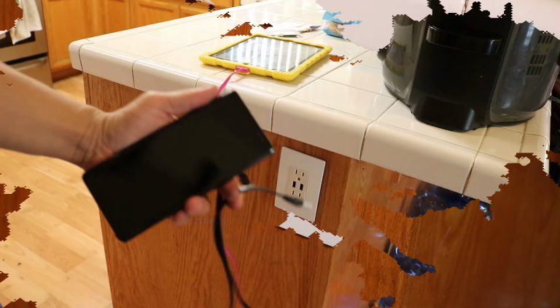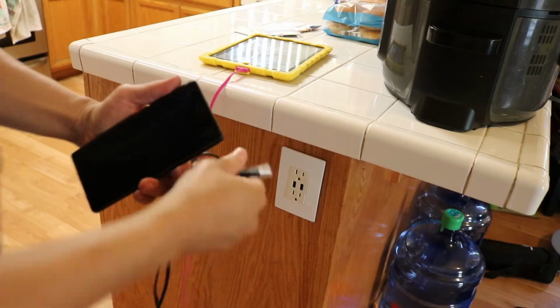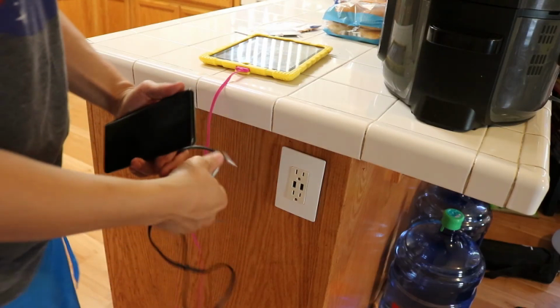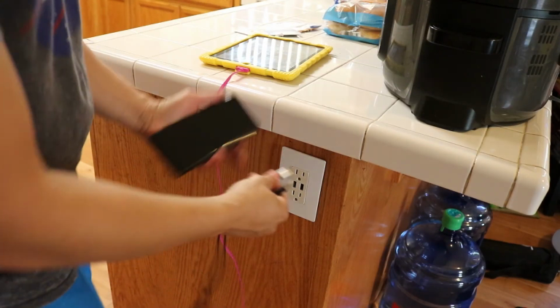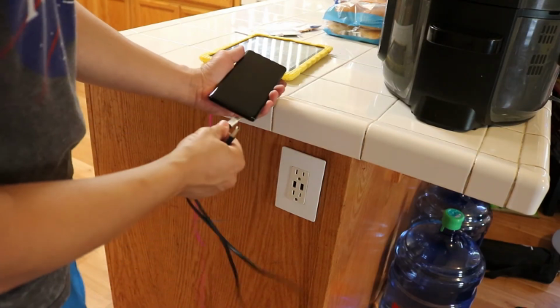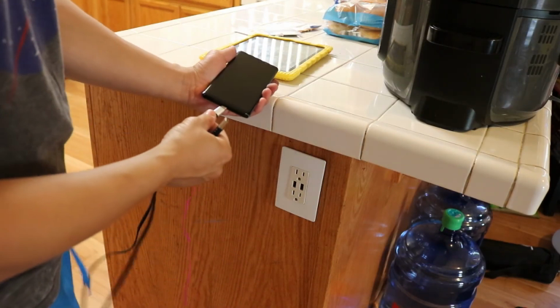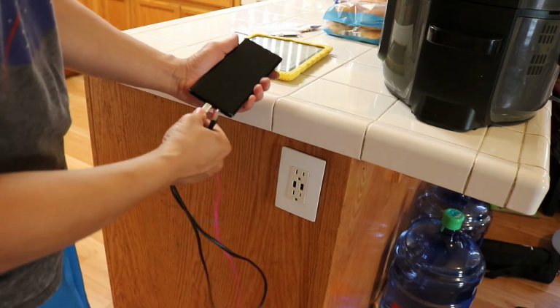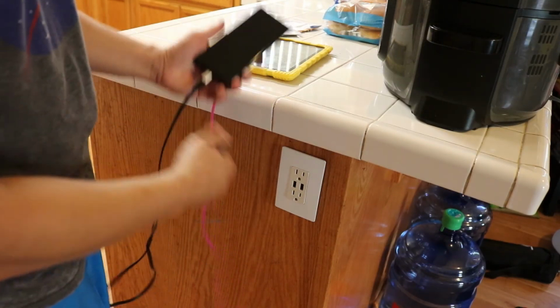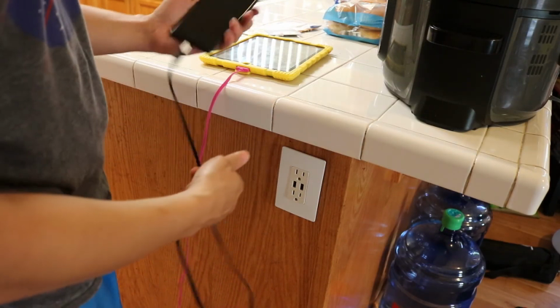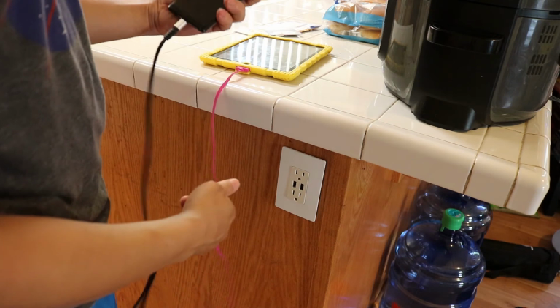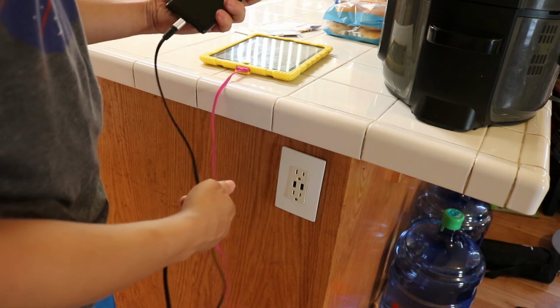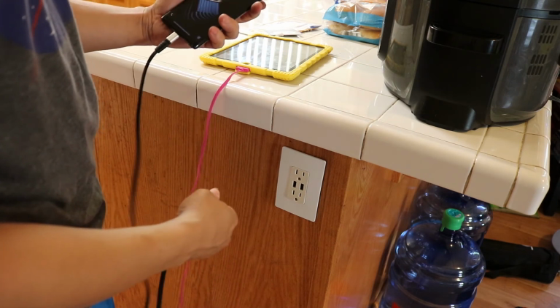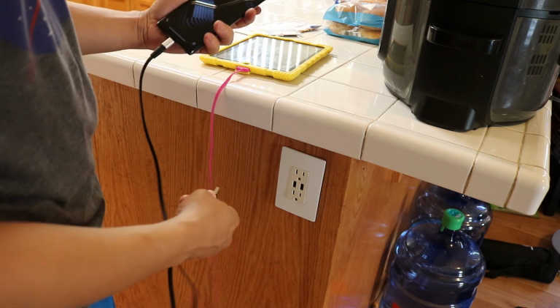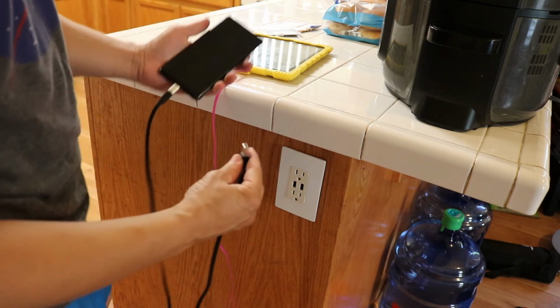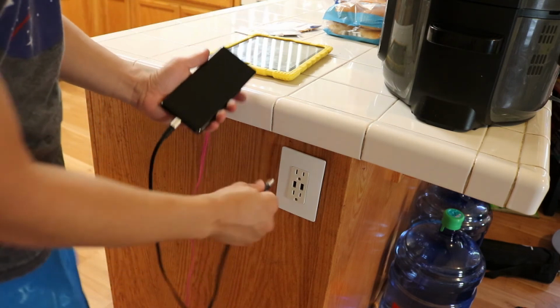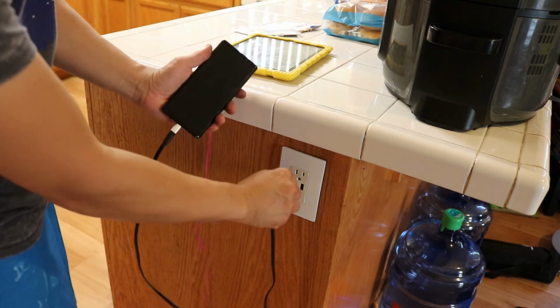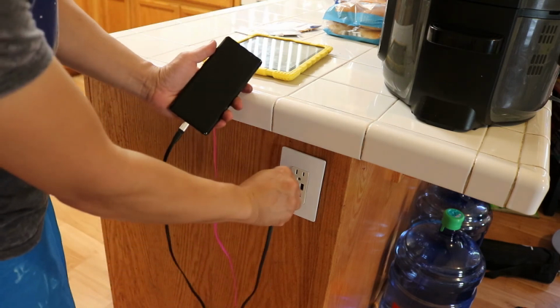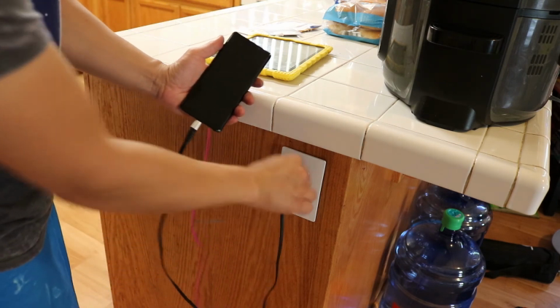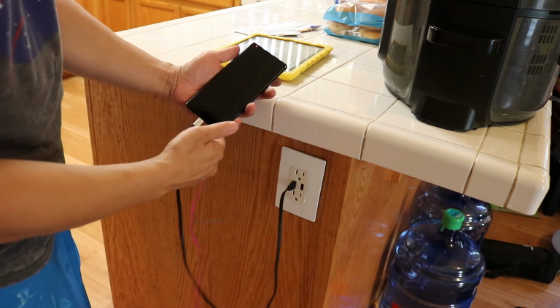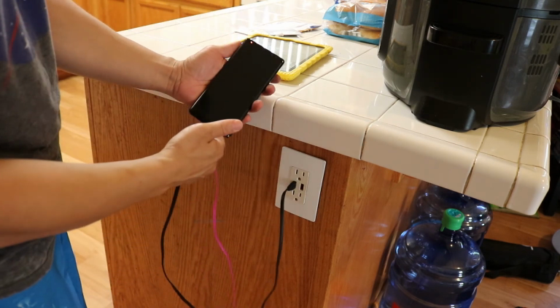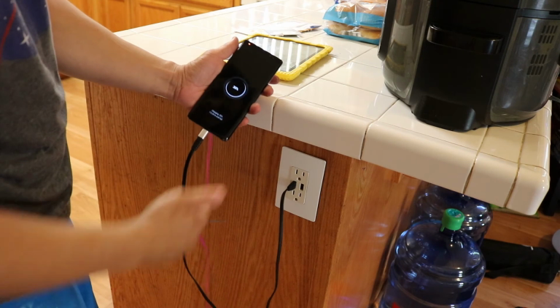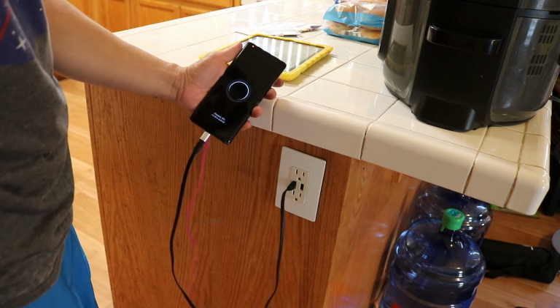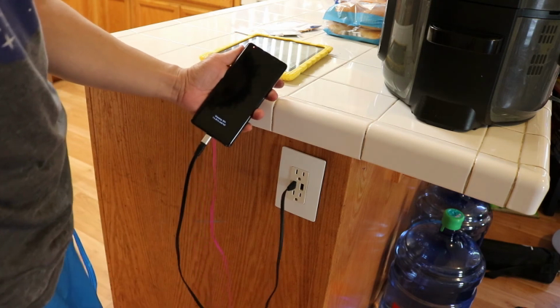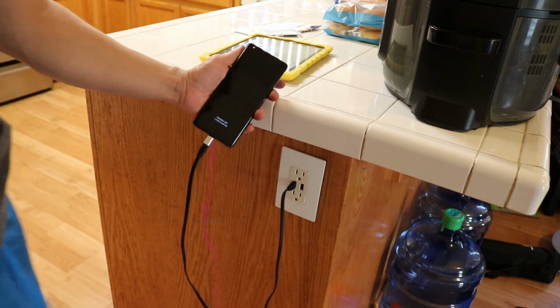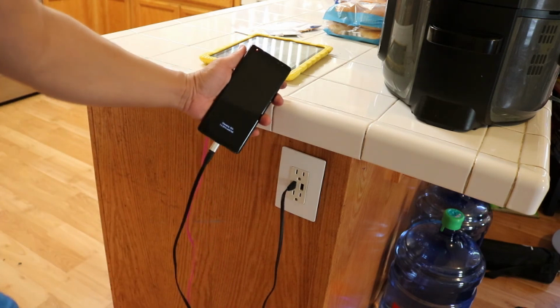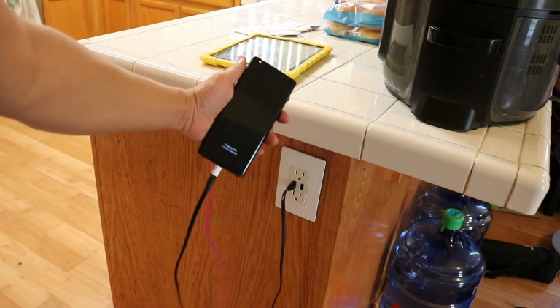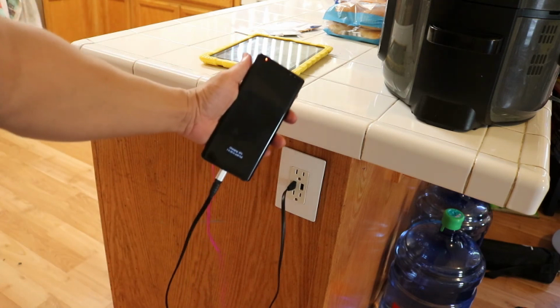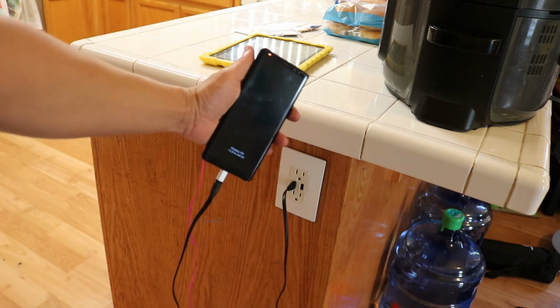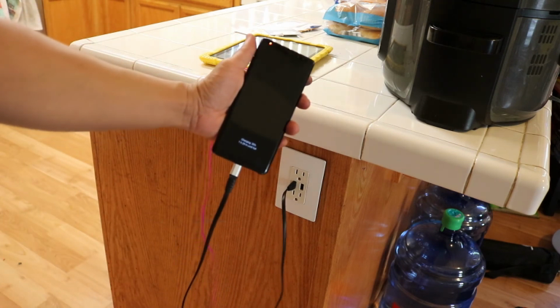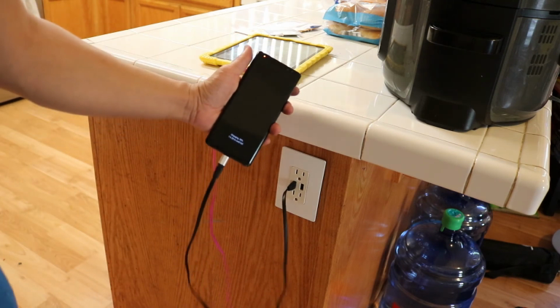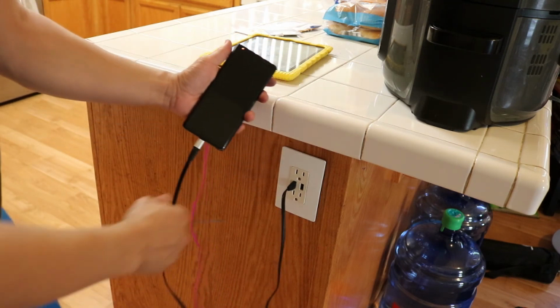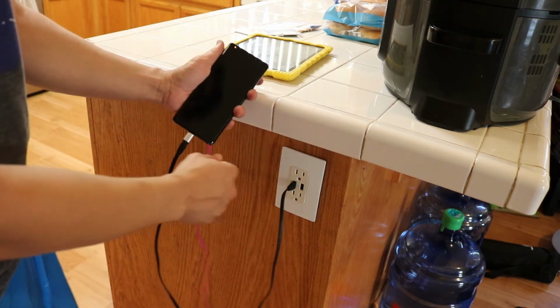All right, let's go ahead and see if my phone charges in these. My phone is at 30%. Let's see — boom! Light came on immediately, and it shows the charging symbol. Hopefully you guys were able to see that.